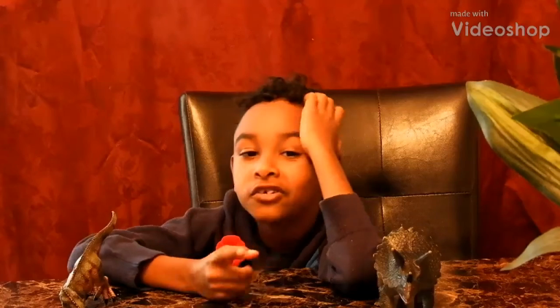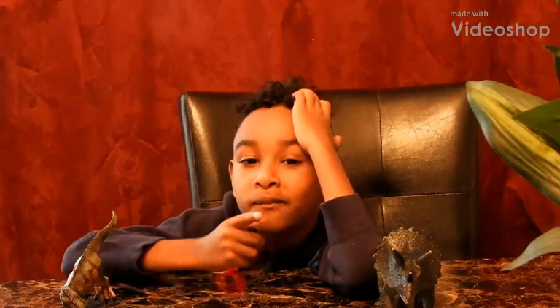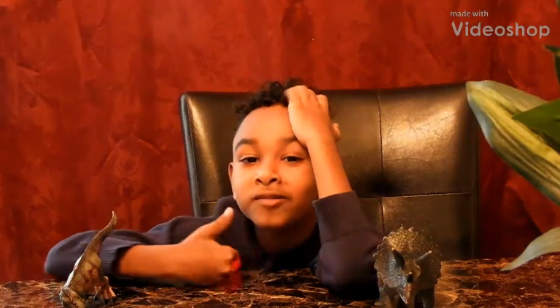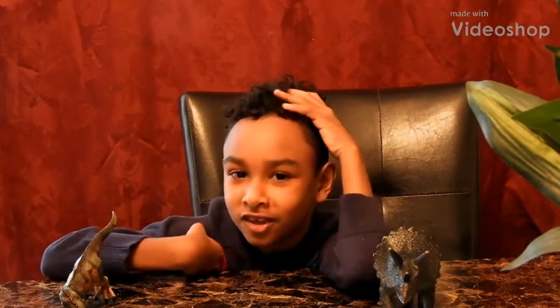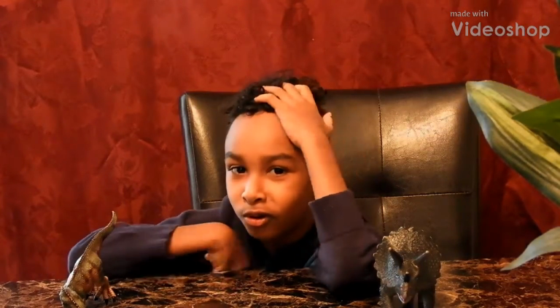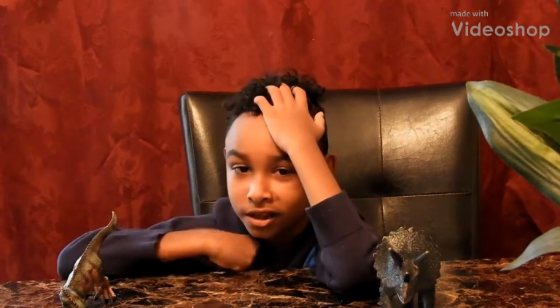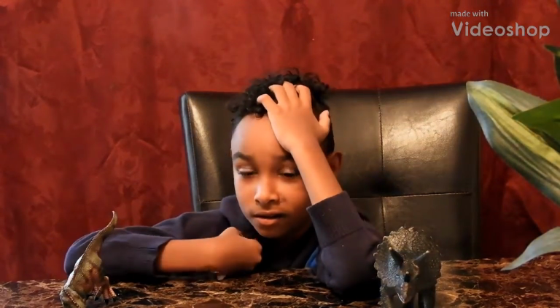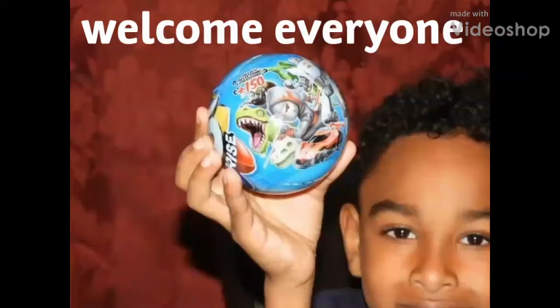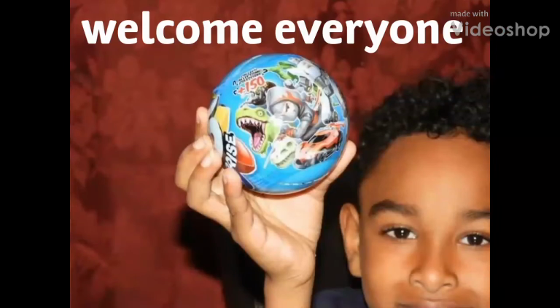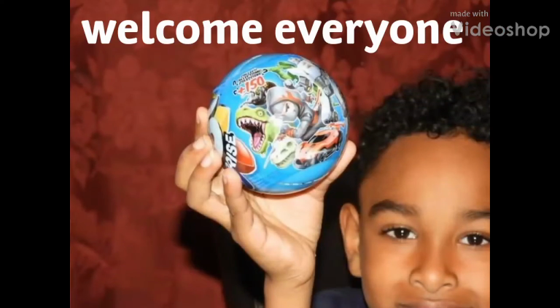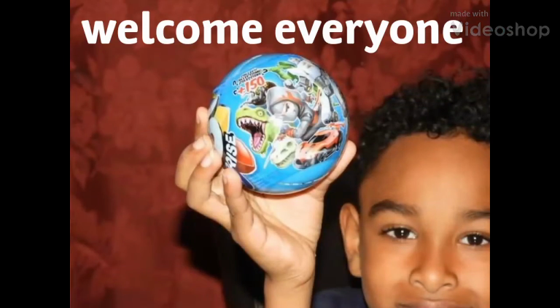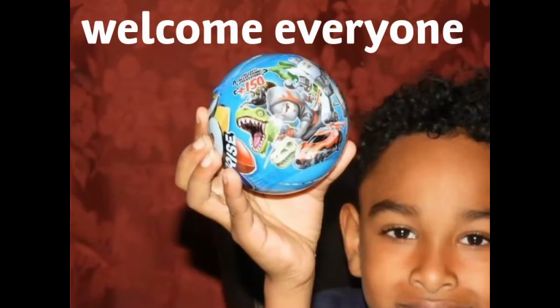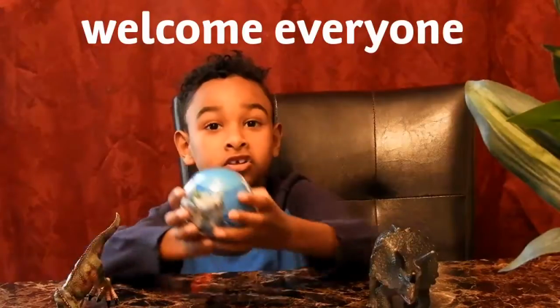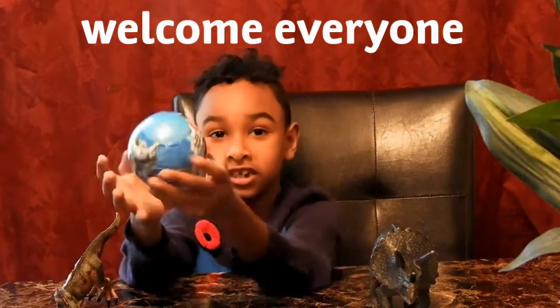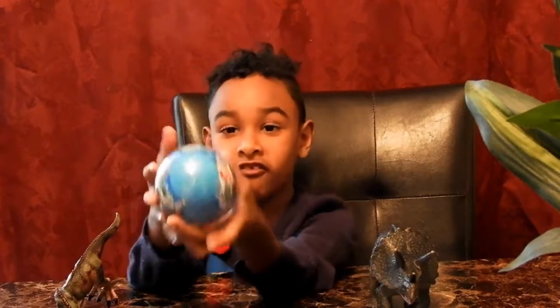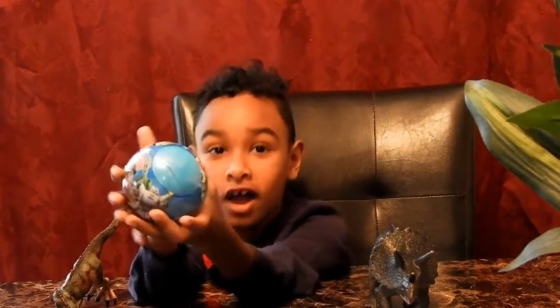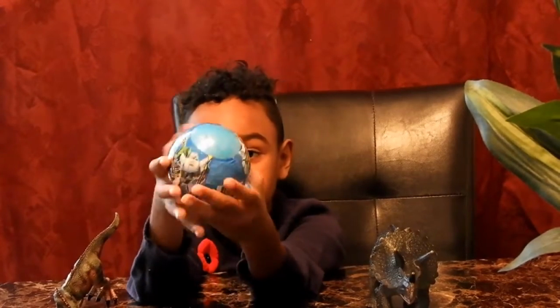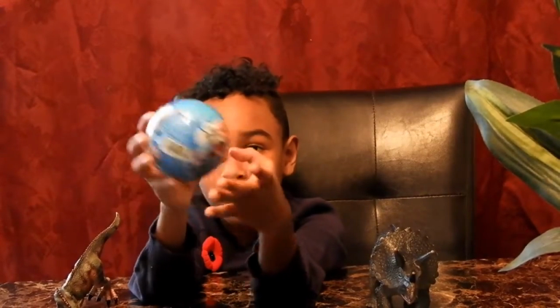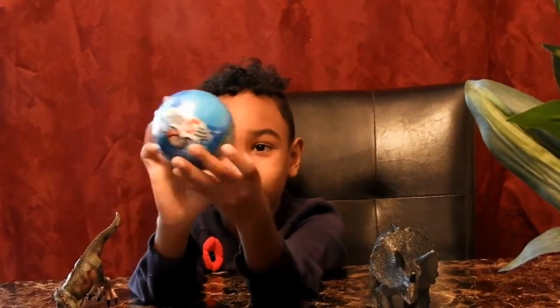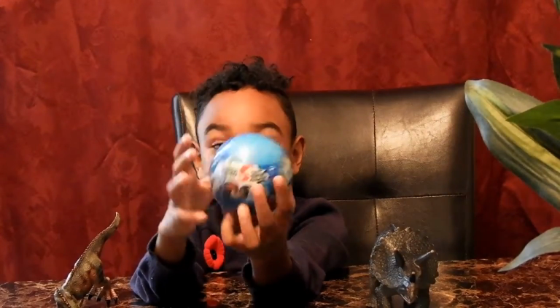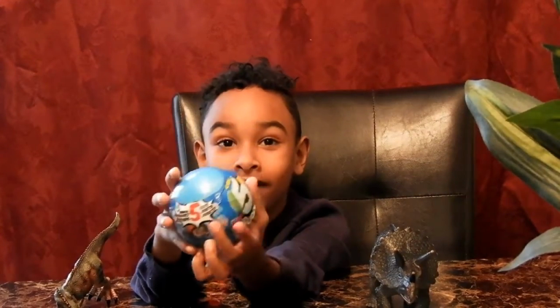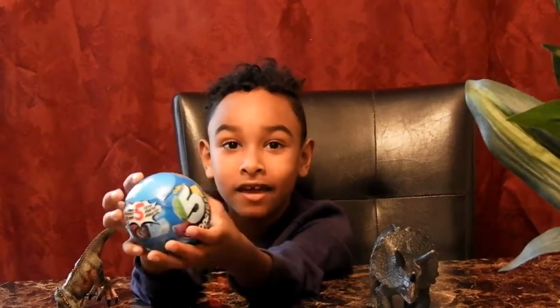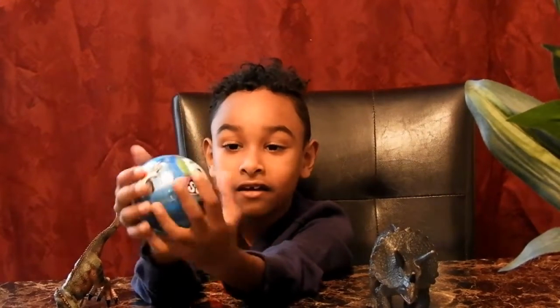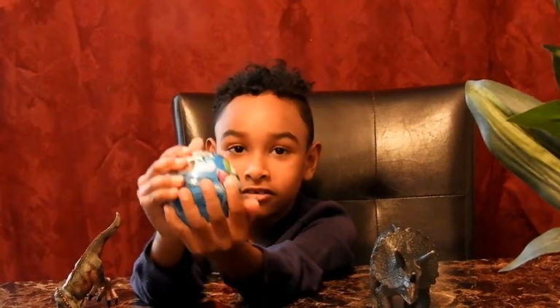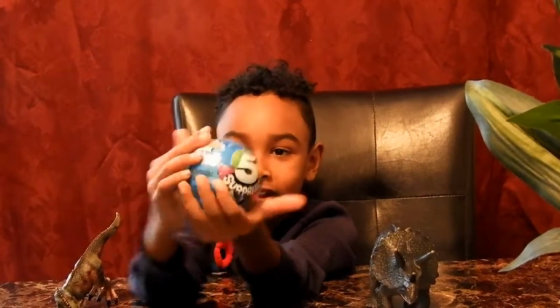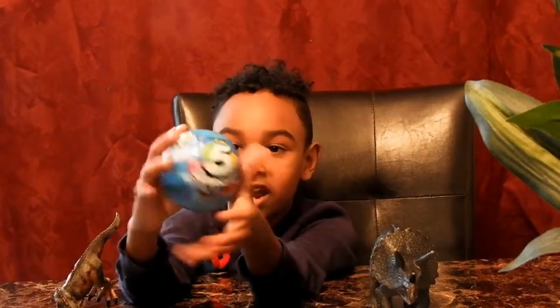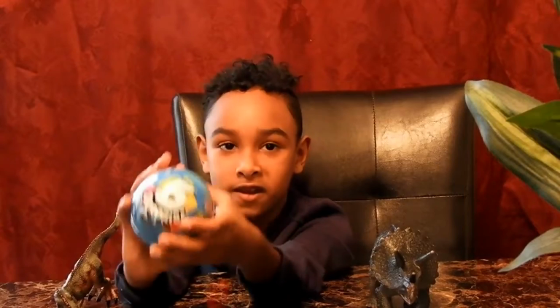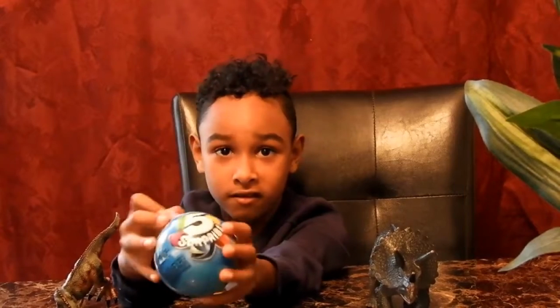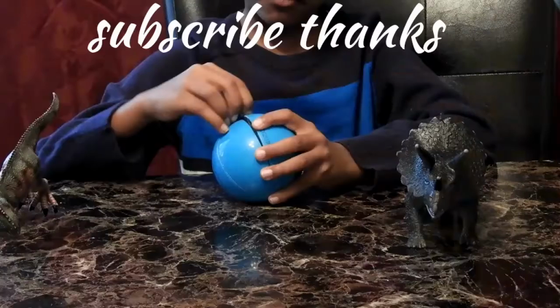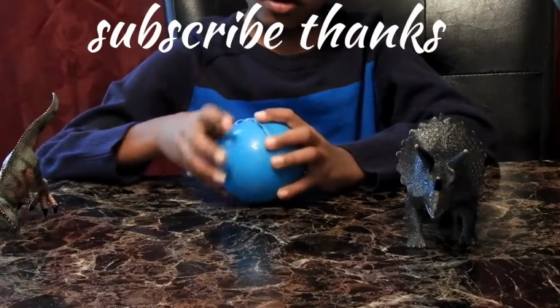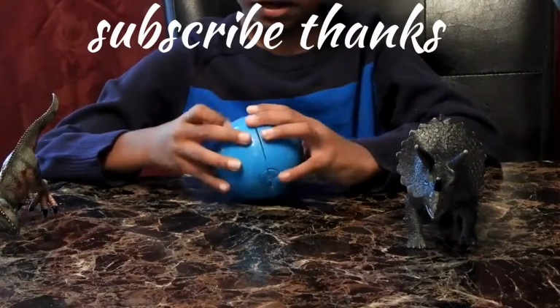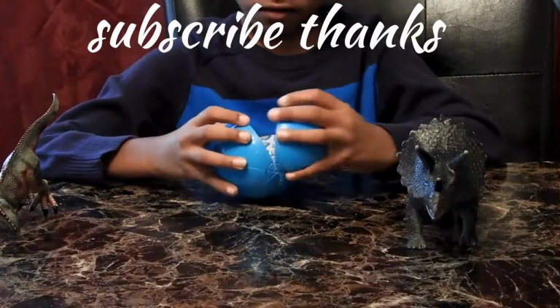That better be something cool in there. So this is a 5 Surprise cake — we're gonna open it right now.